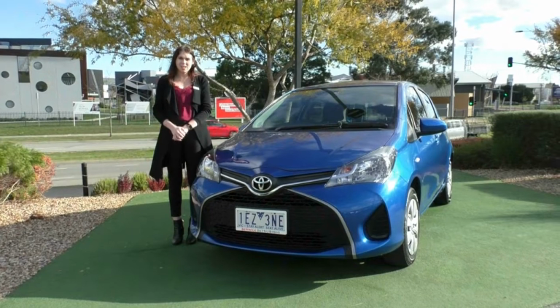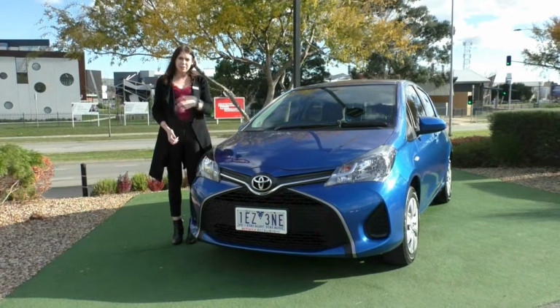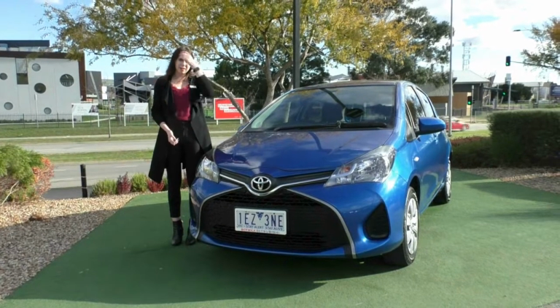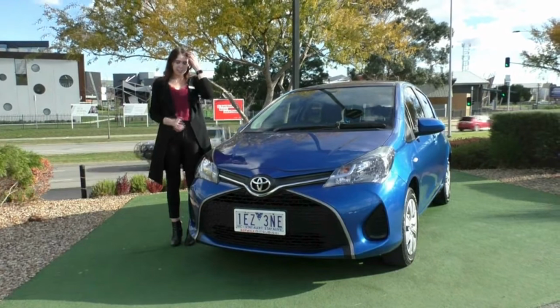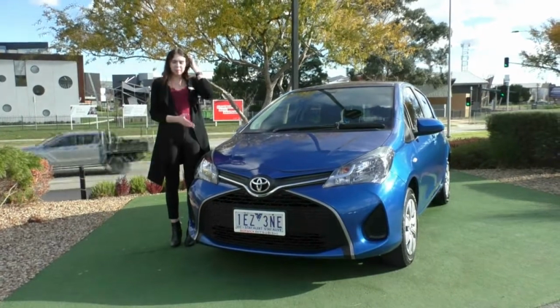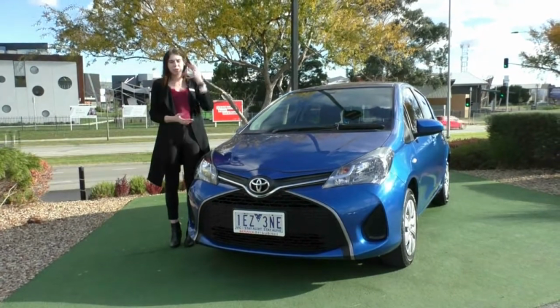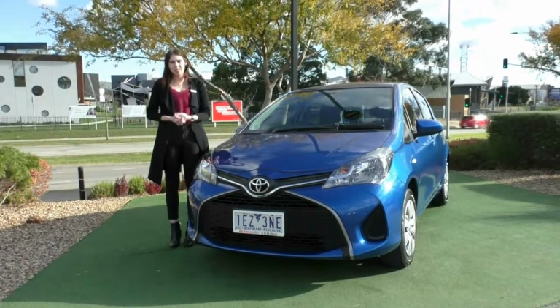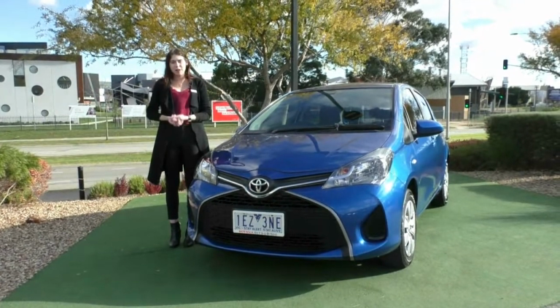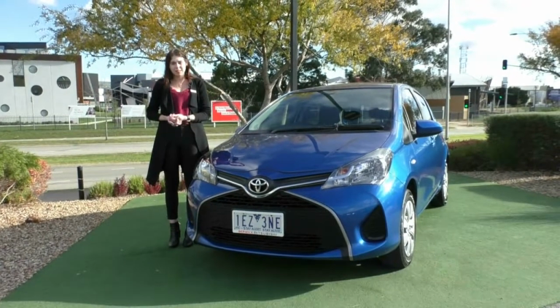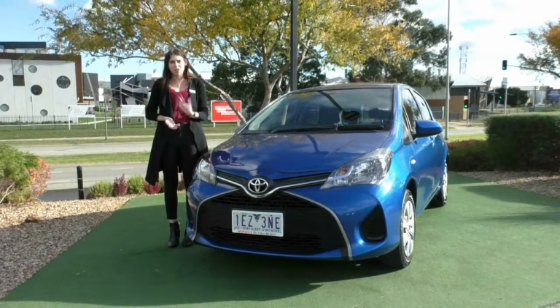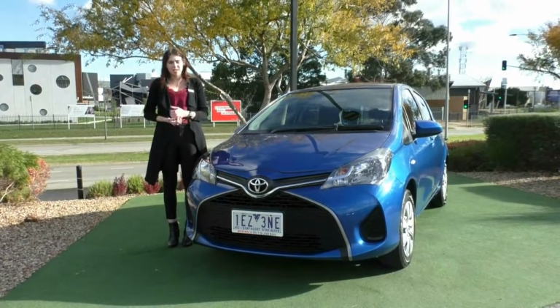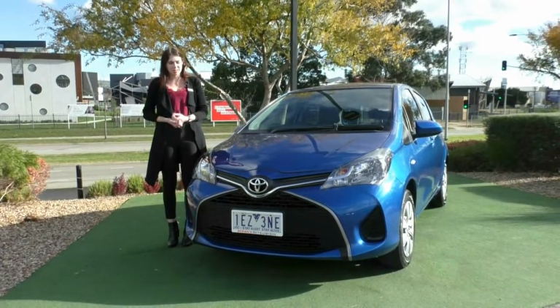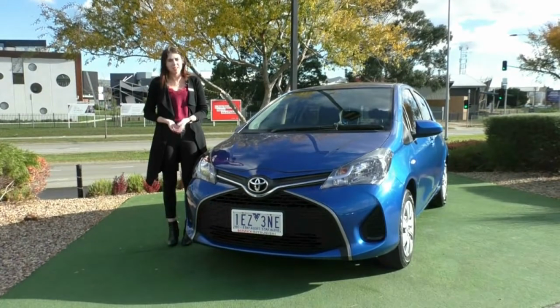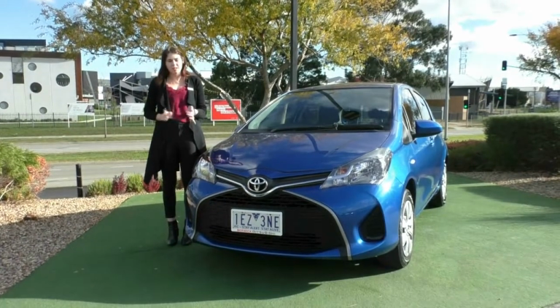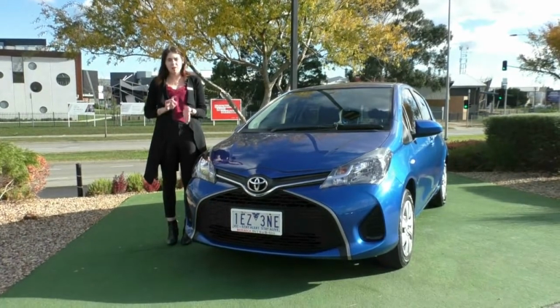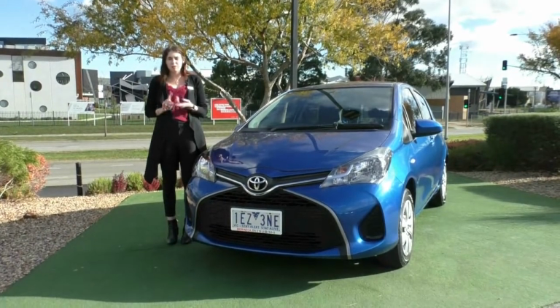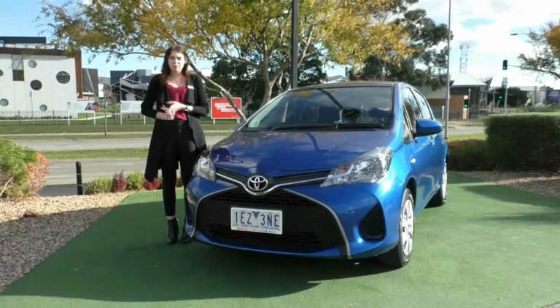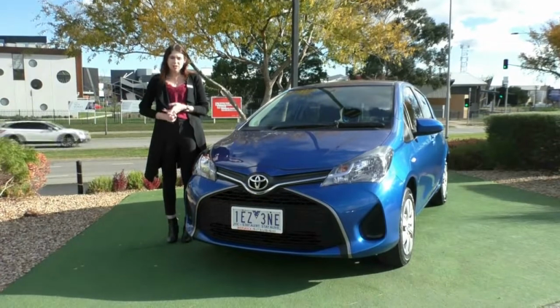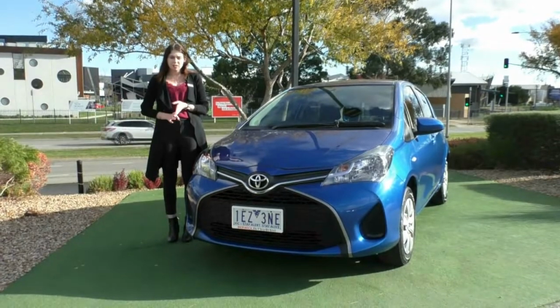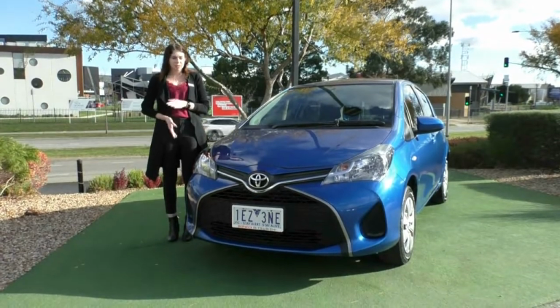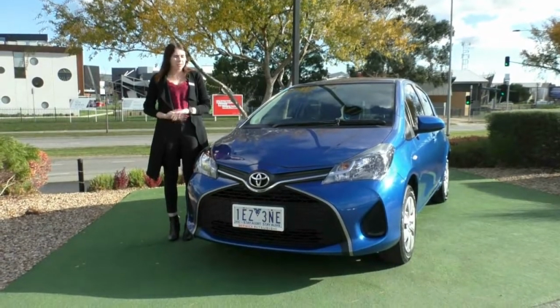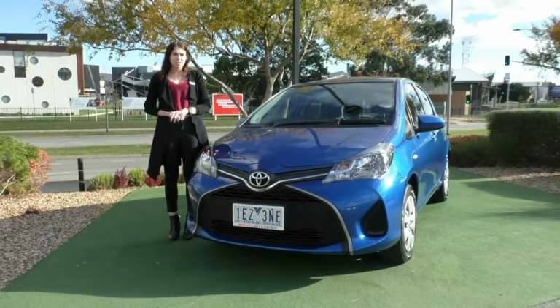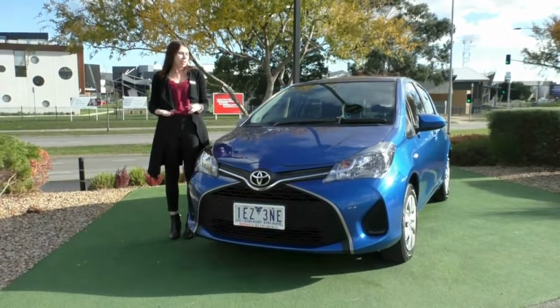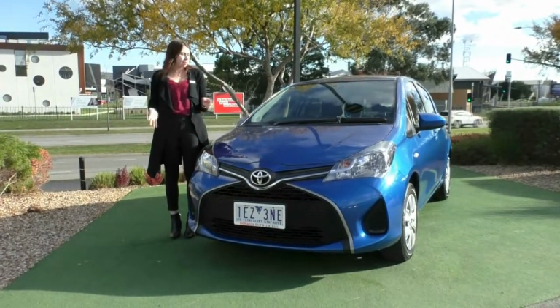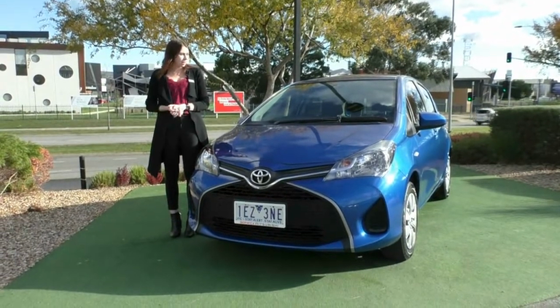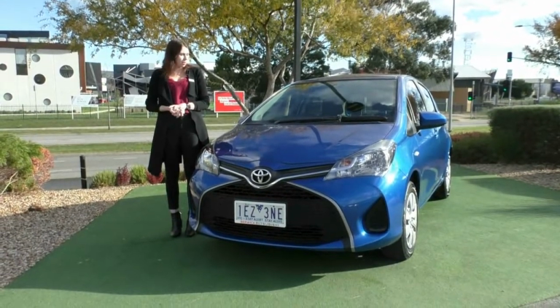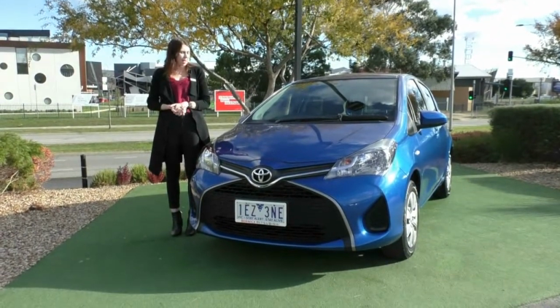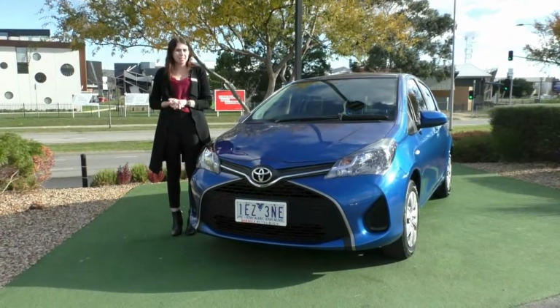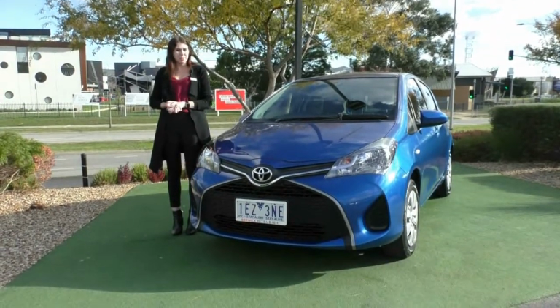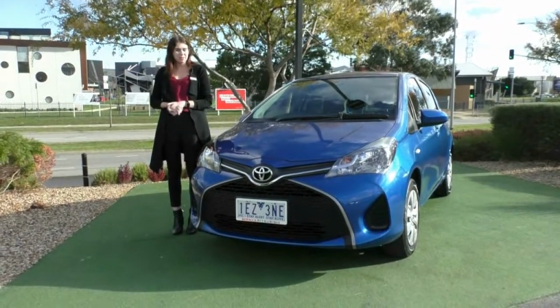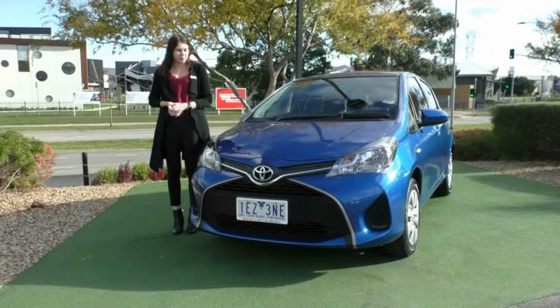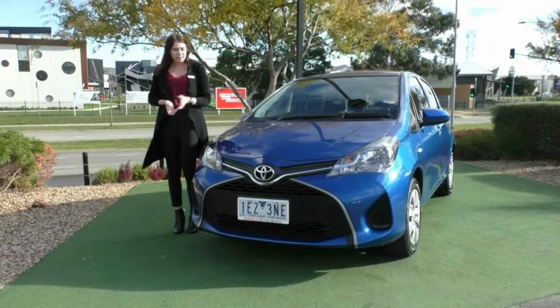Thank you for your inquiry on this stunning blue 2015 Toyota Yaris Ascent. I'll run you through some of the features outside the vehicle and inside, and really tell you why this is the right vehicle for you.